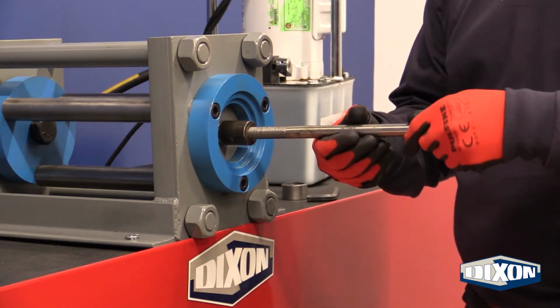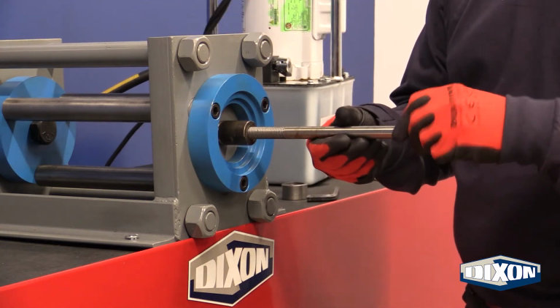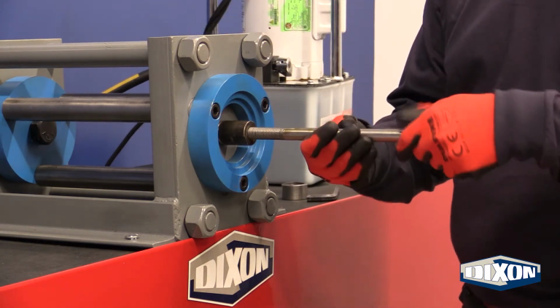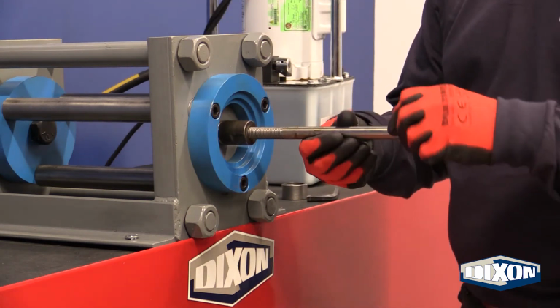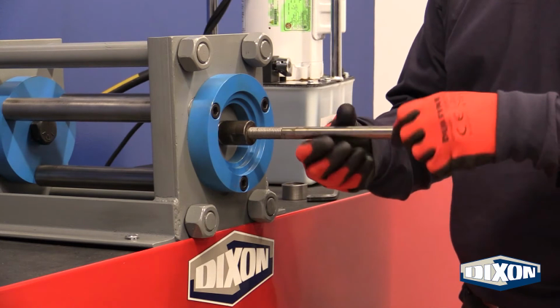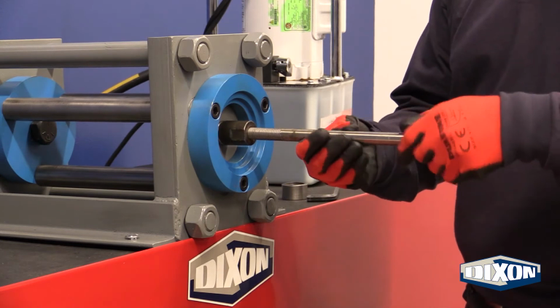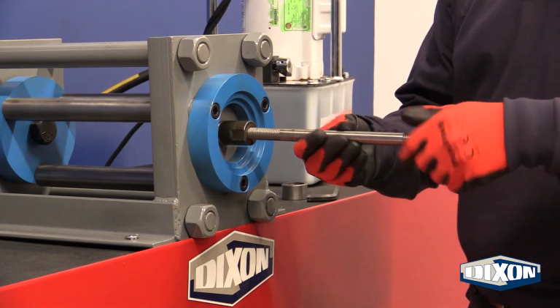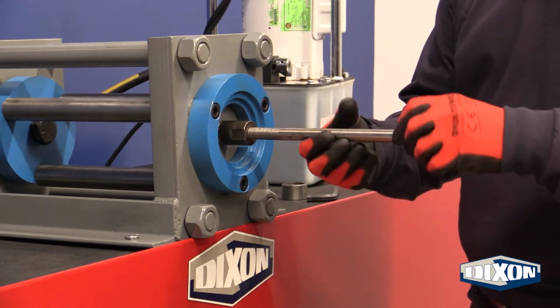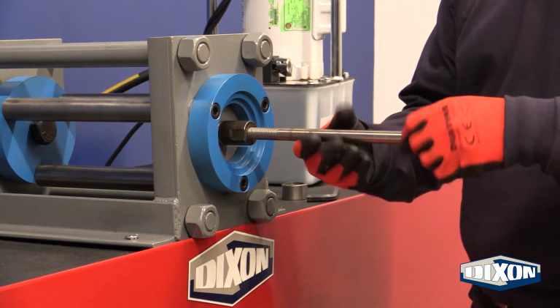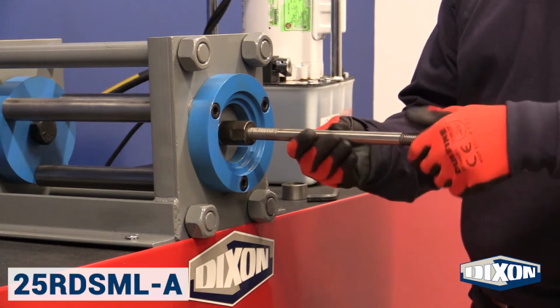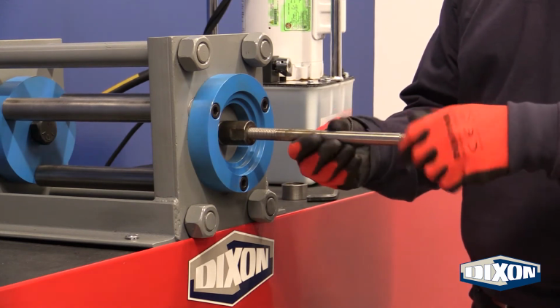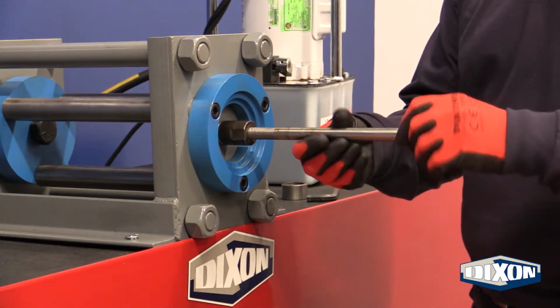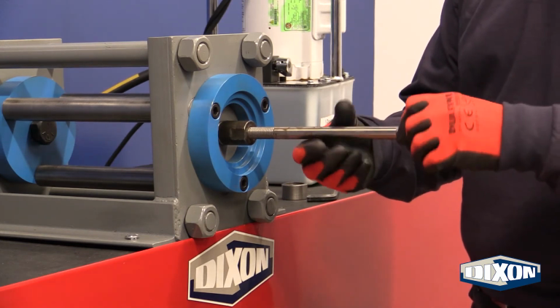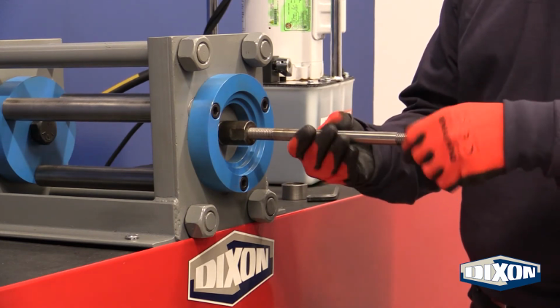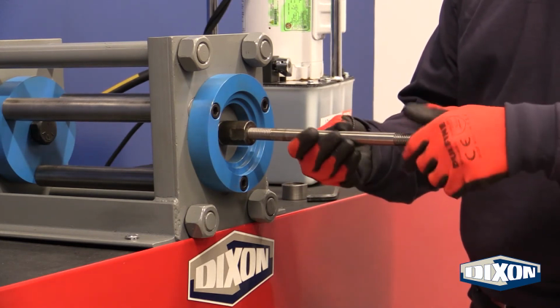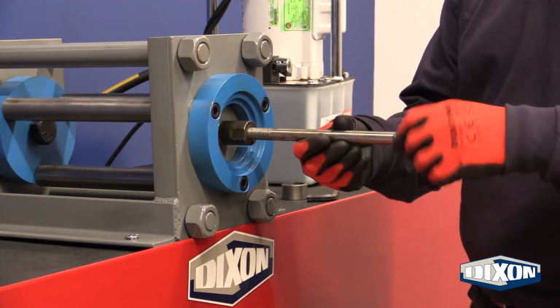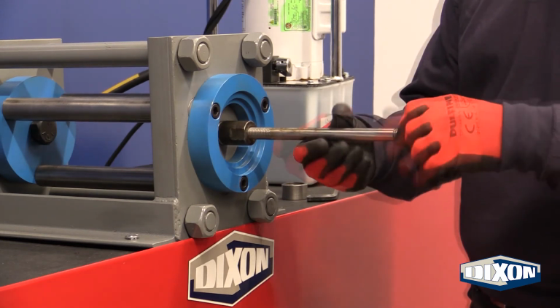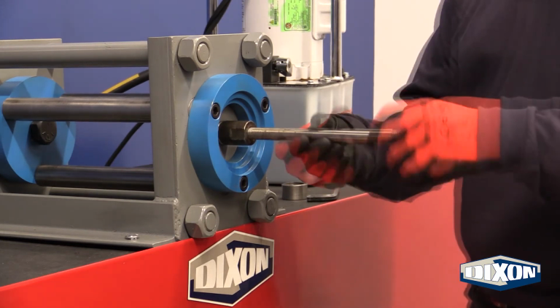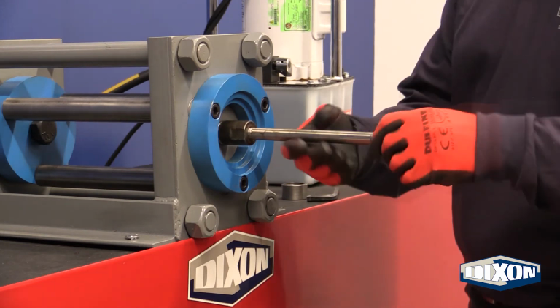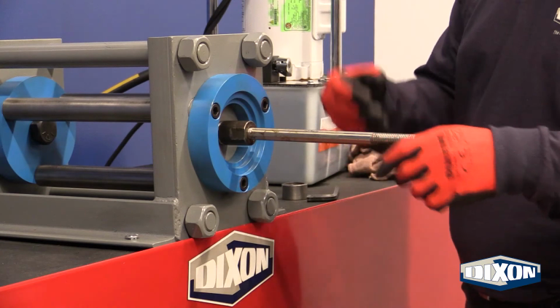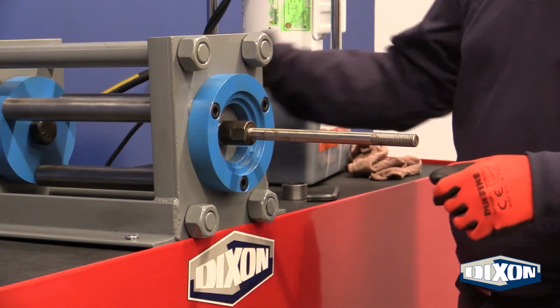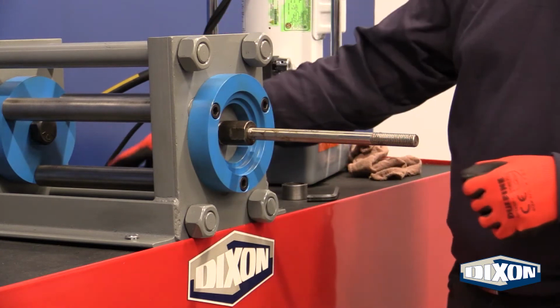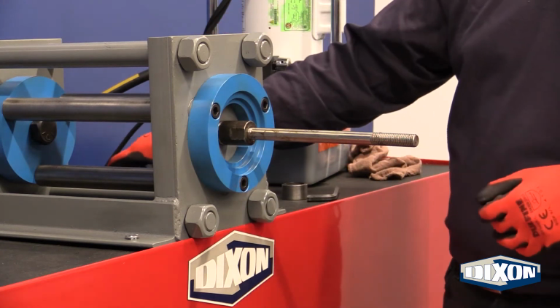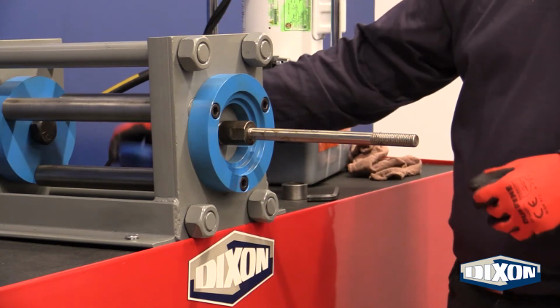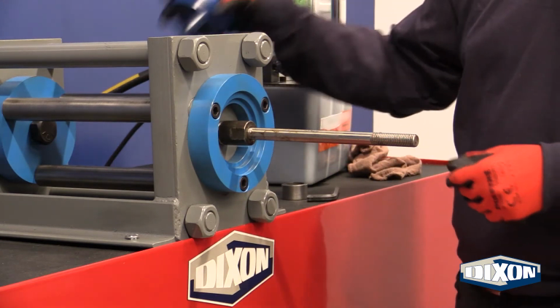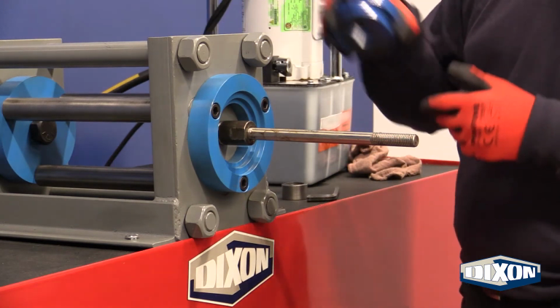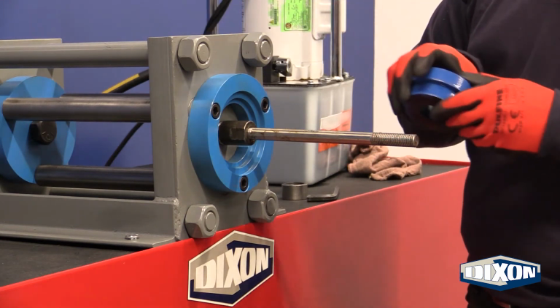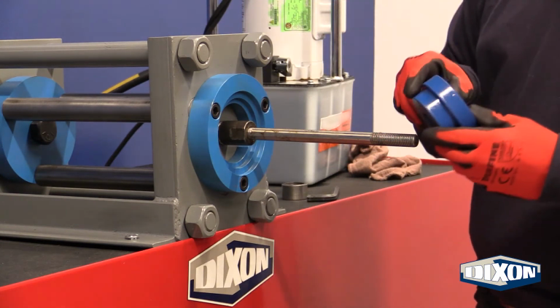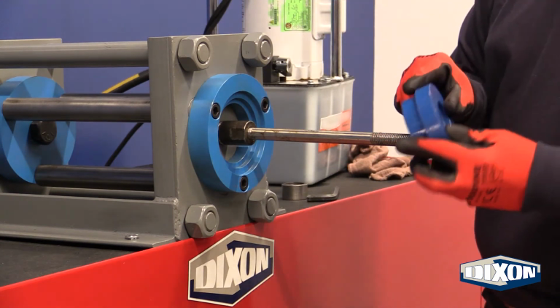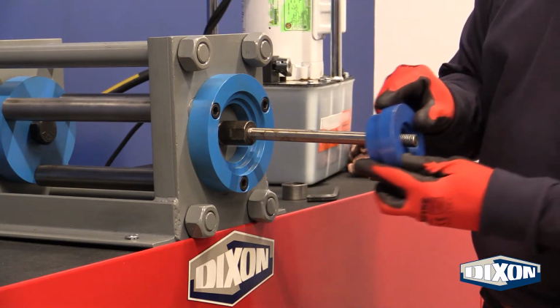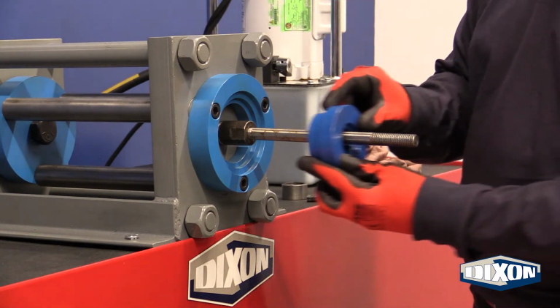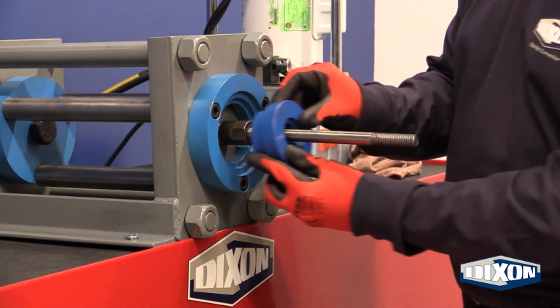This rod is 5/8 inches in diameter, has threads on either end, and is about 11 inches long. Place the push plate around the rods and onto the adapter plate.